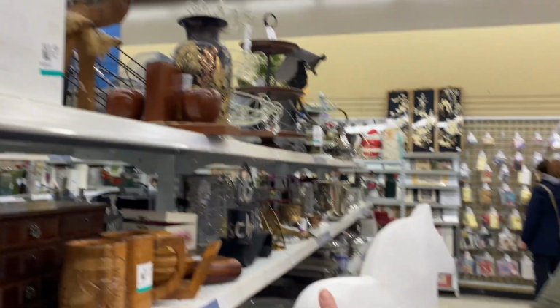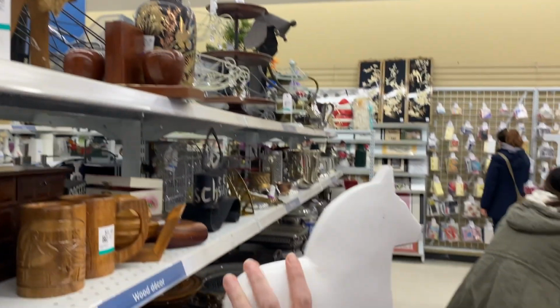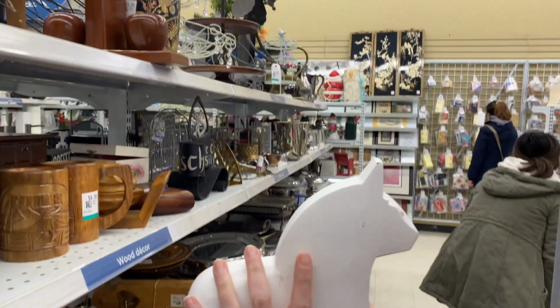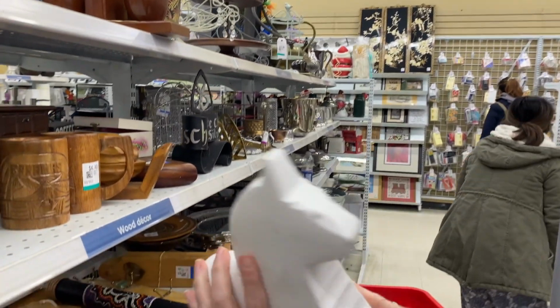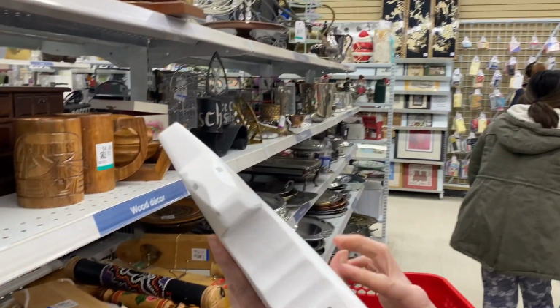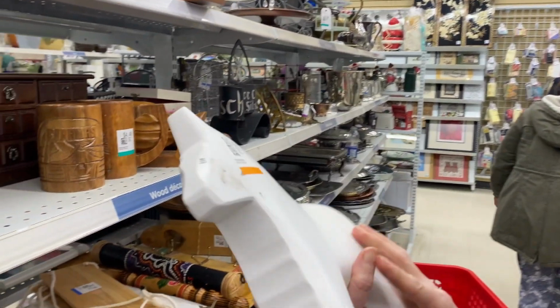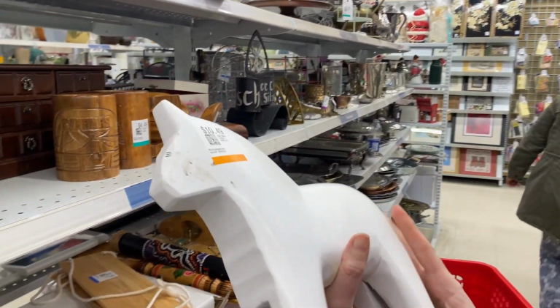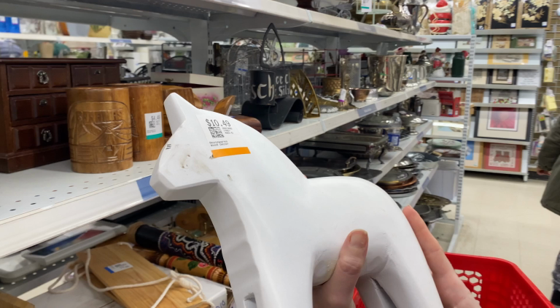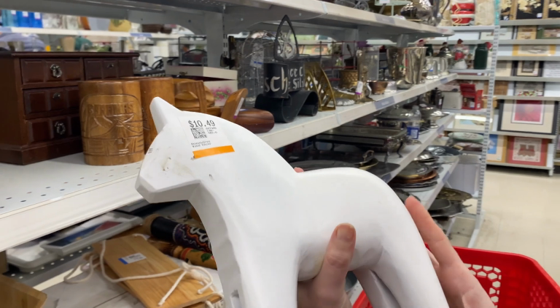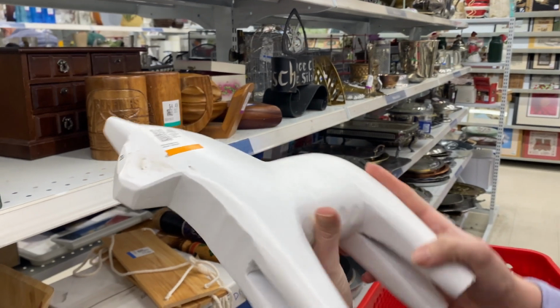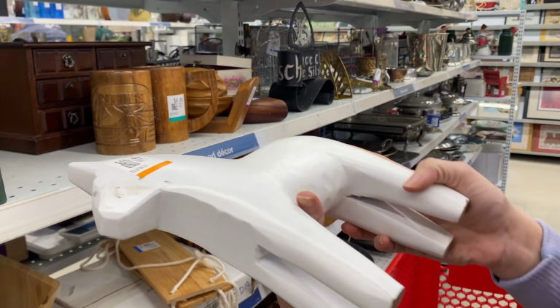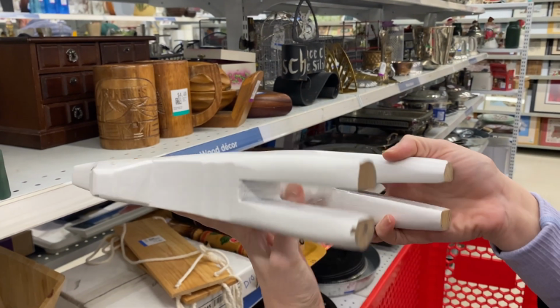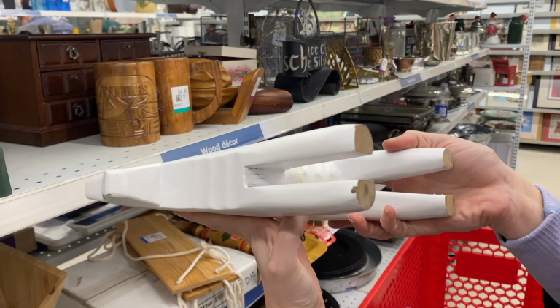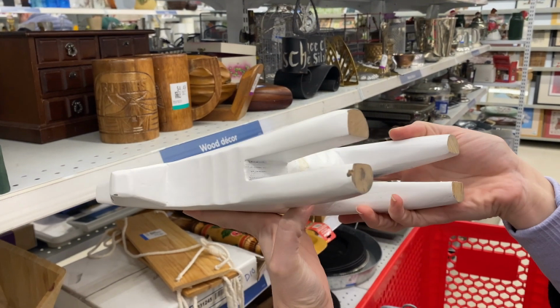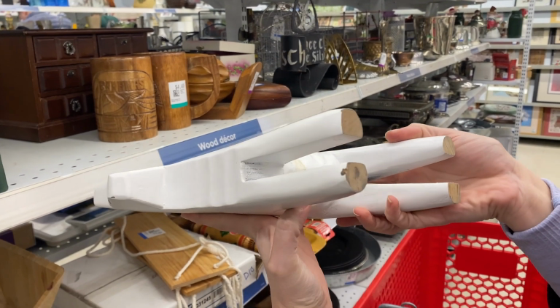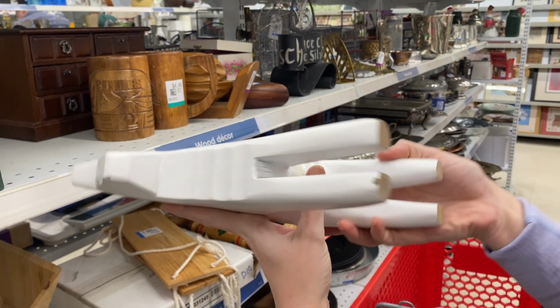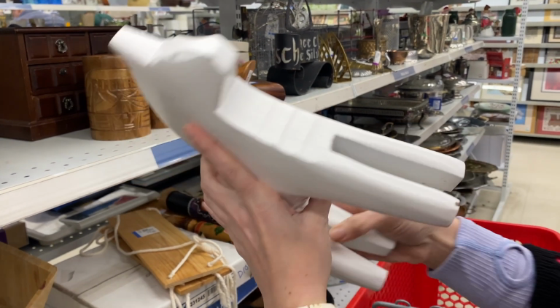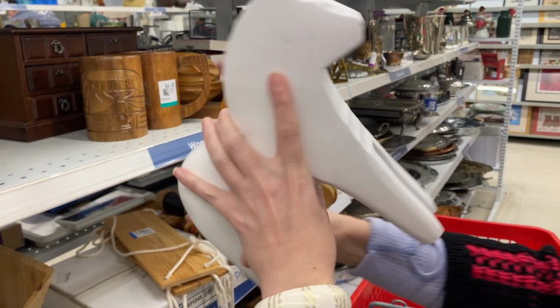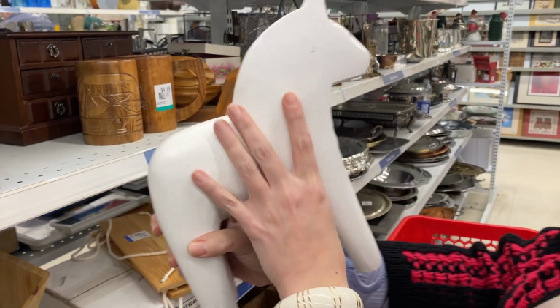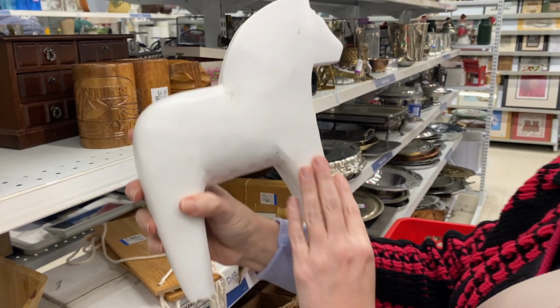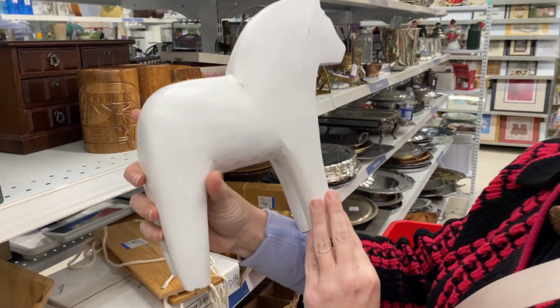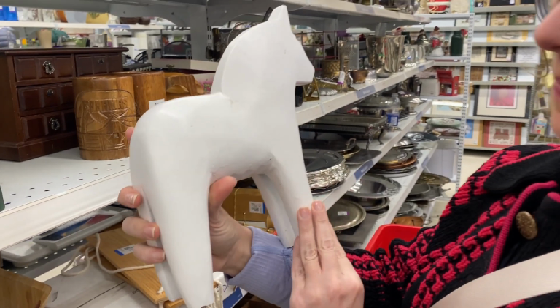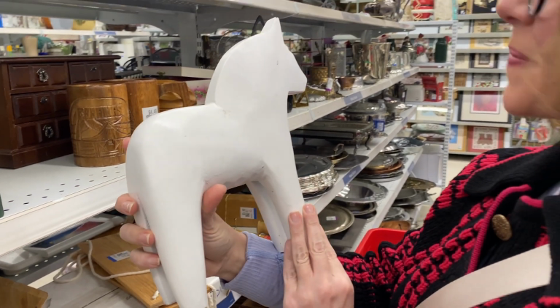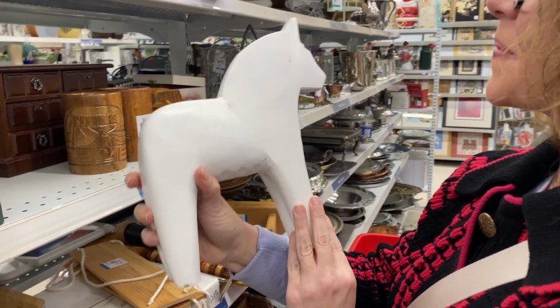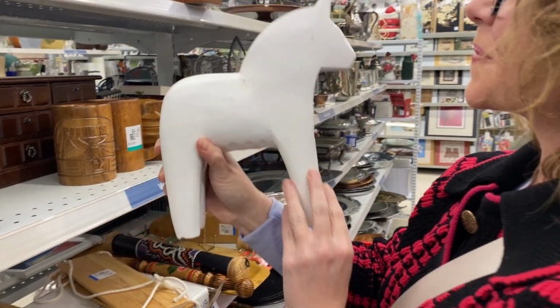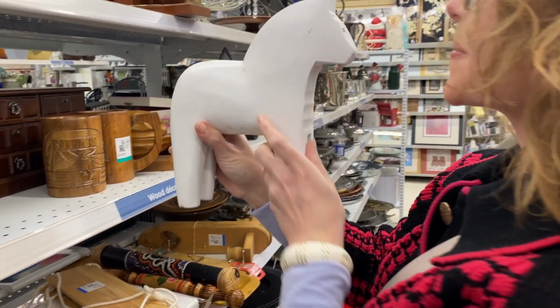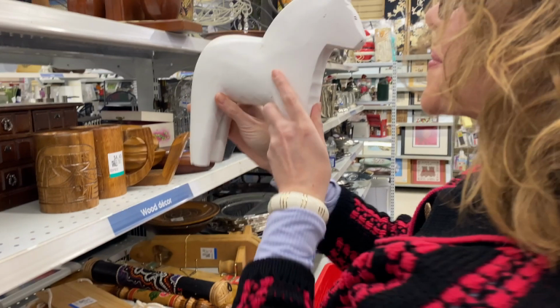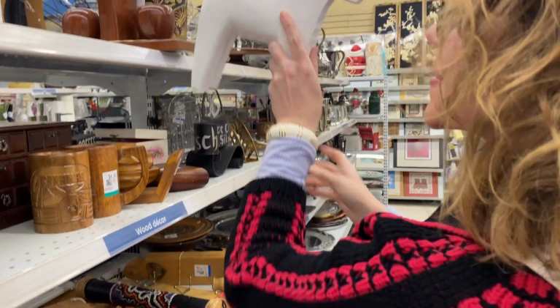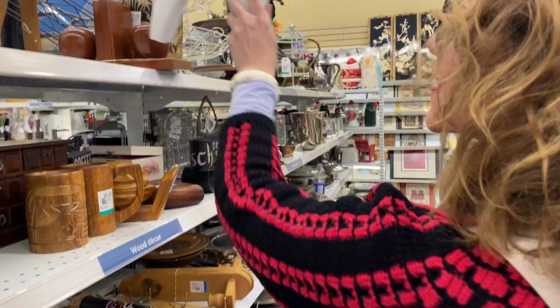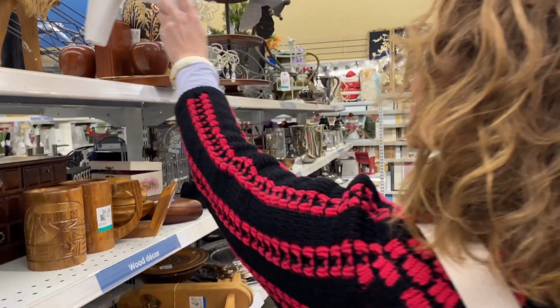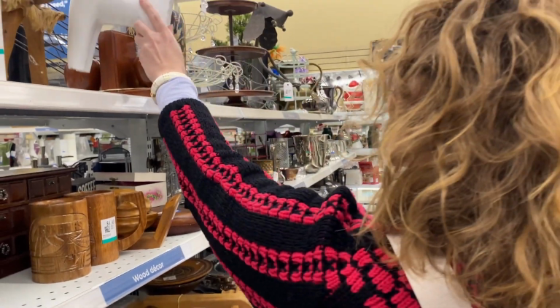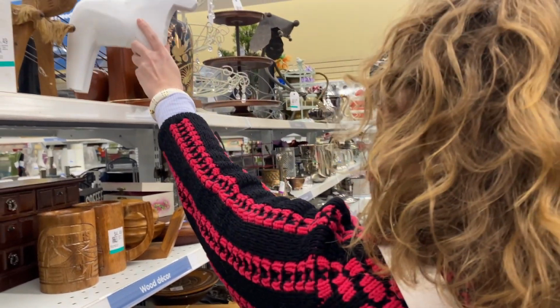I love Dala horses. If this one wasn't plain white and kind of scuffed, it would have come home with me for sure.